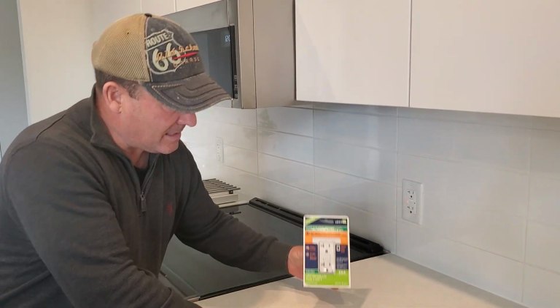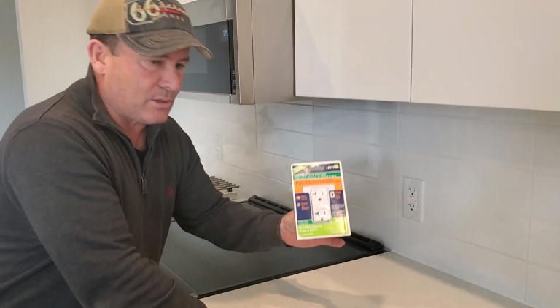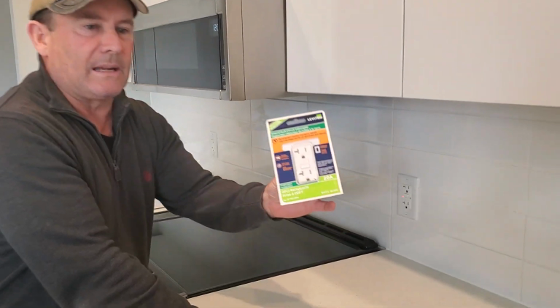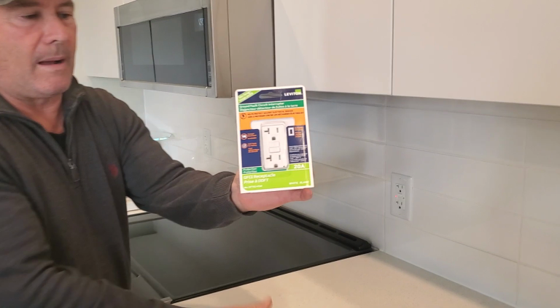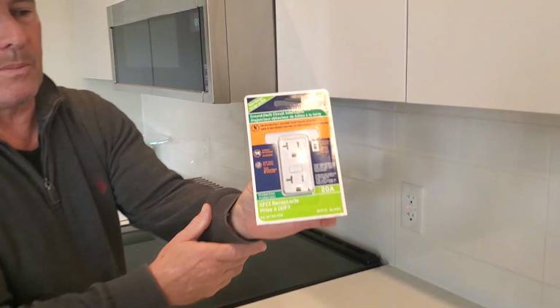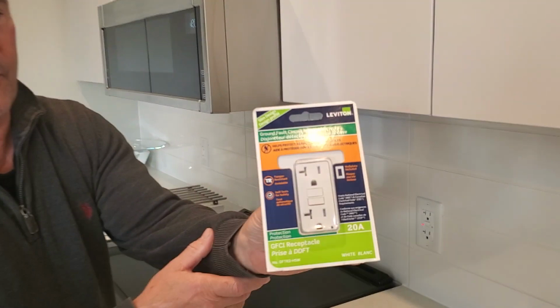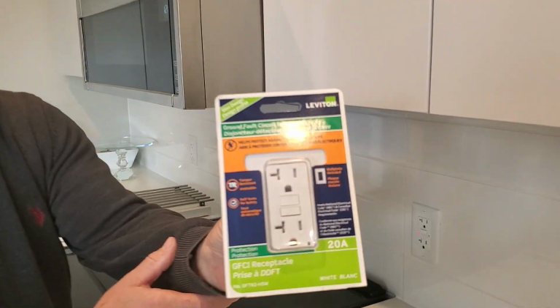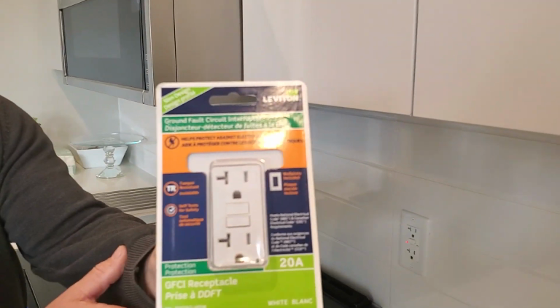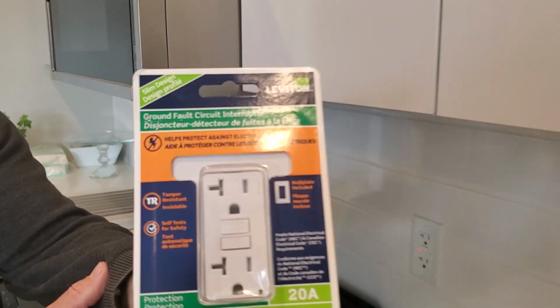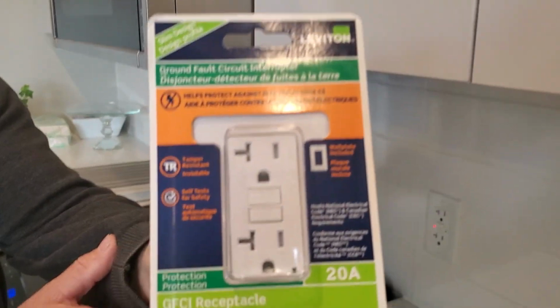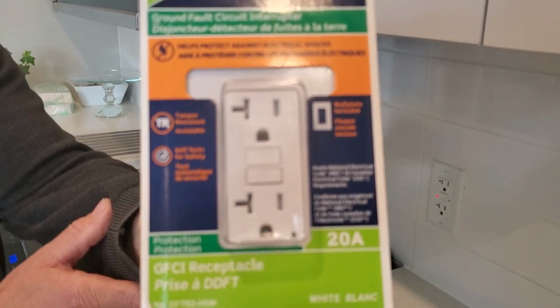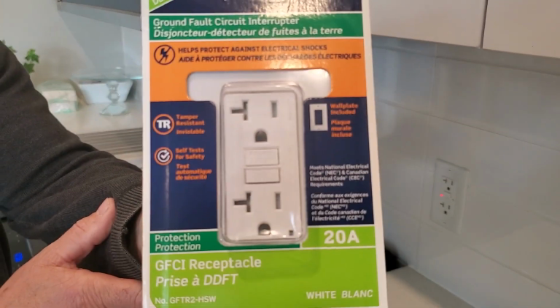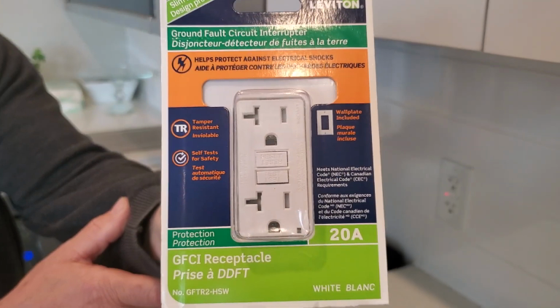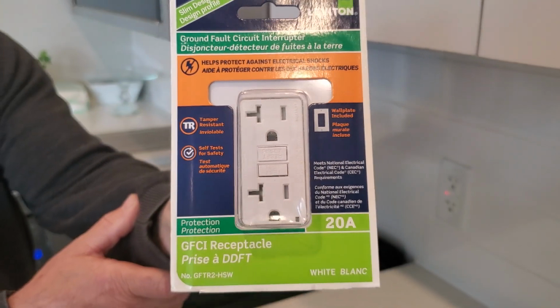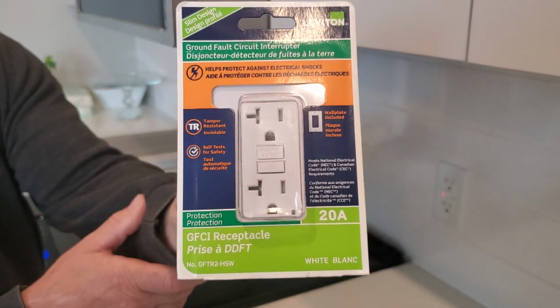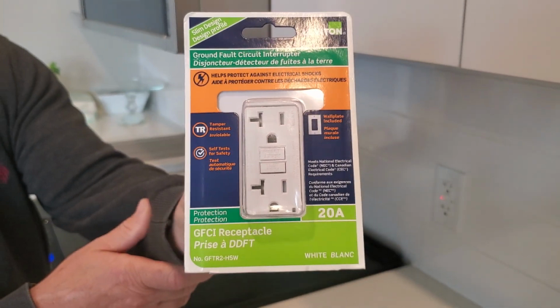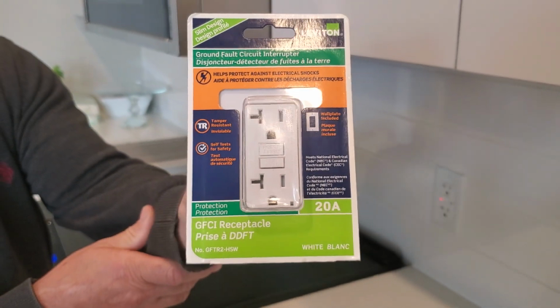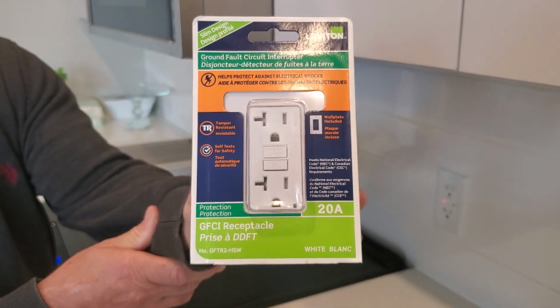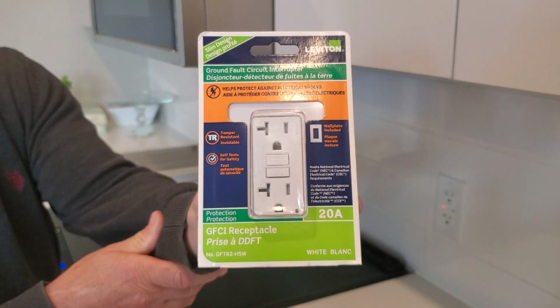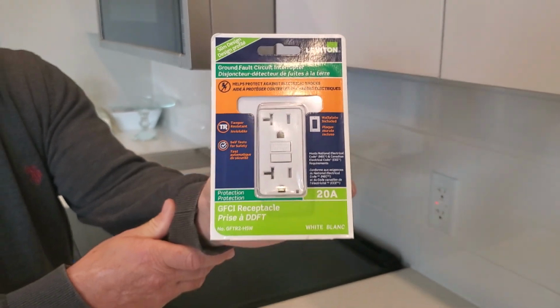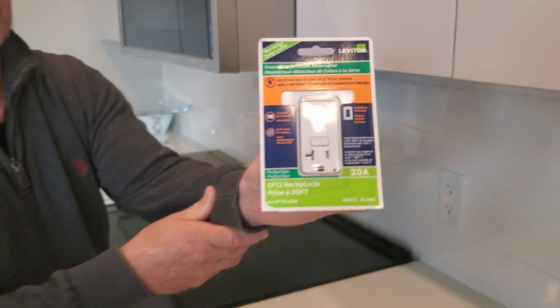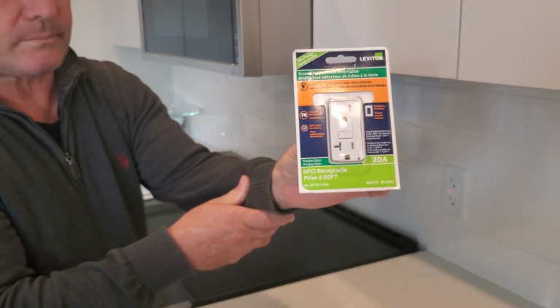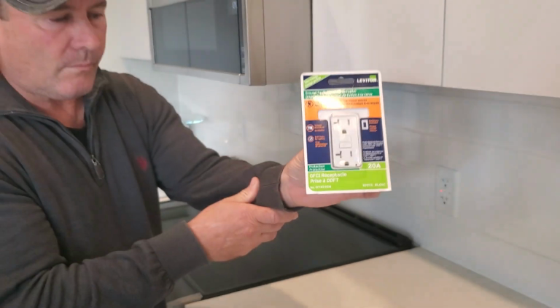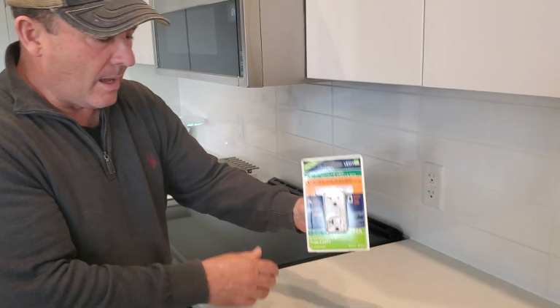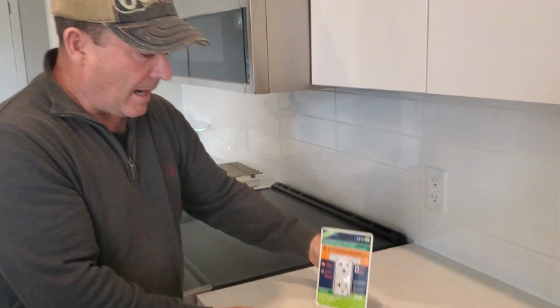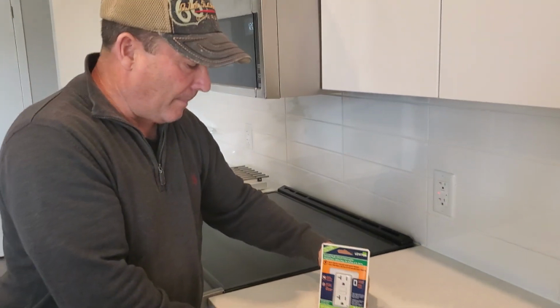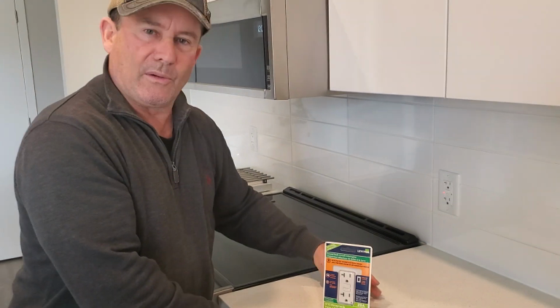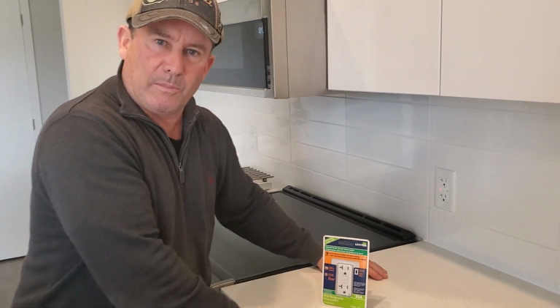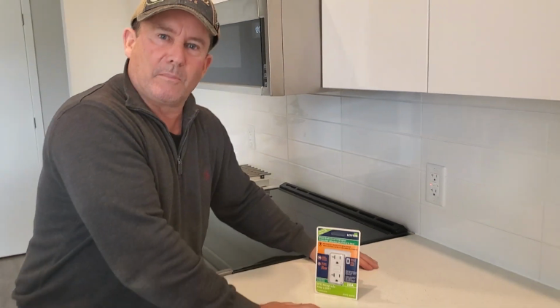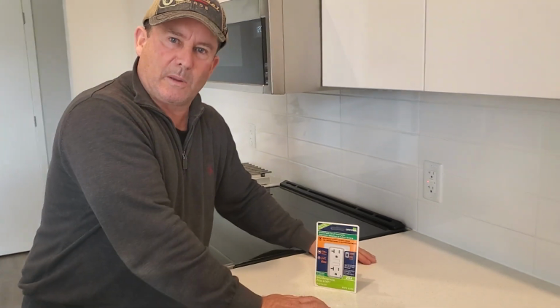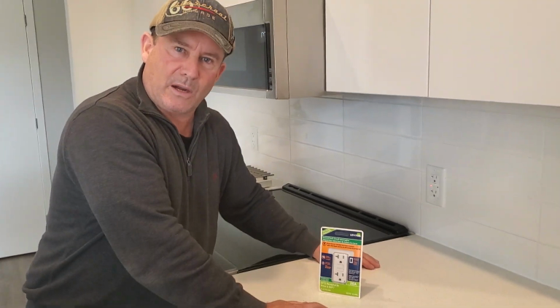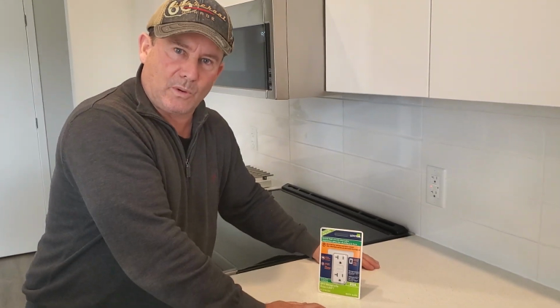Here is some more information about this GFCI outlet — it's like a miniature circuit breaker. They're available at most big box stores.